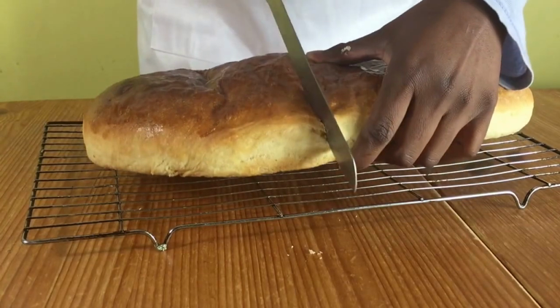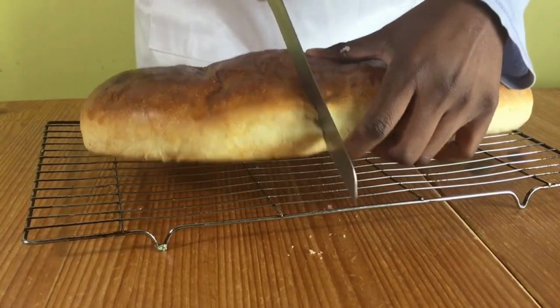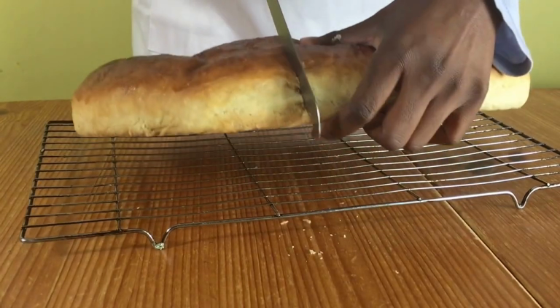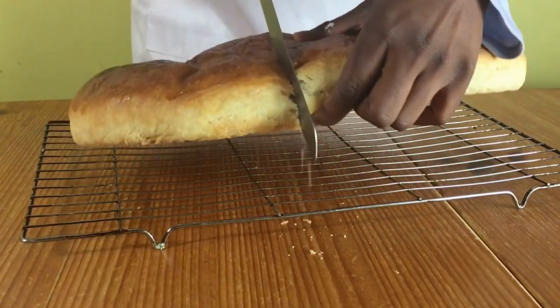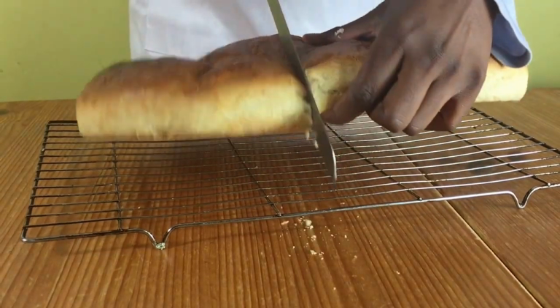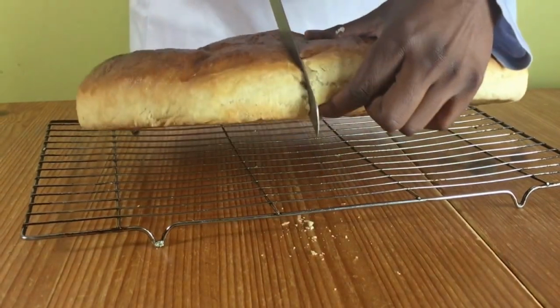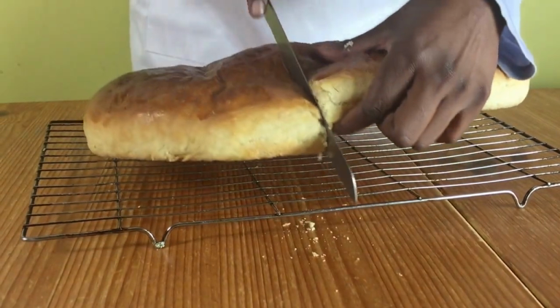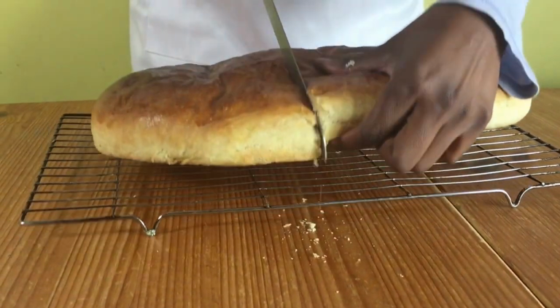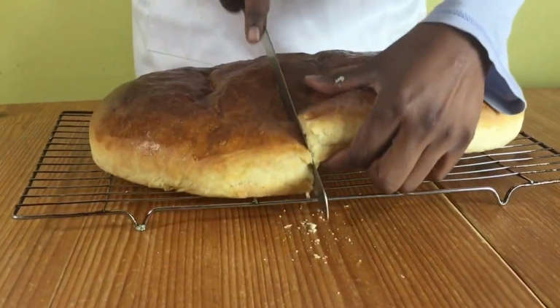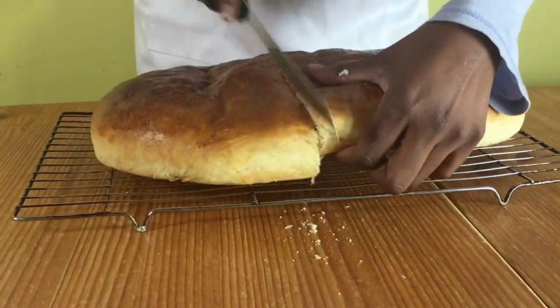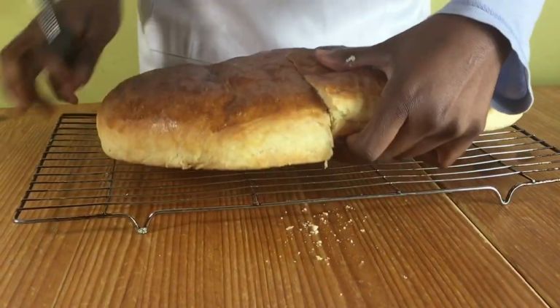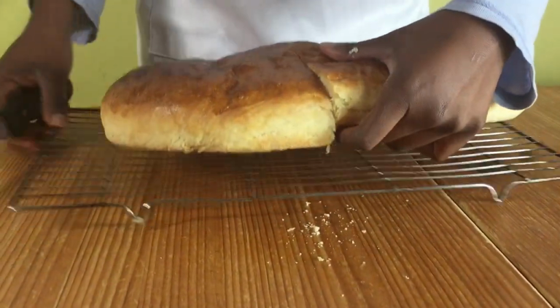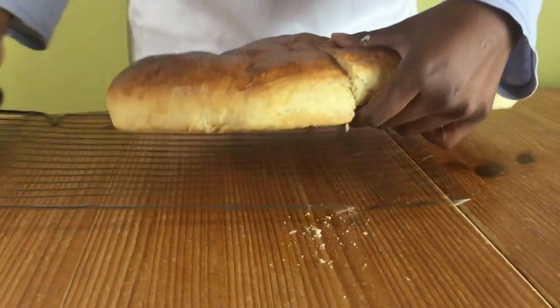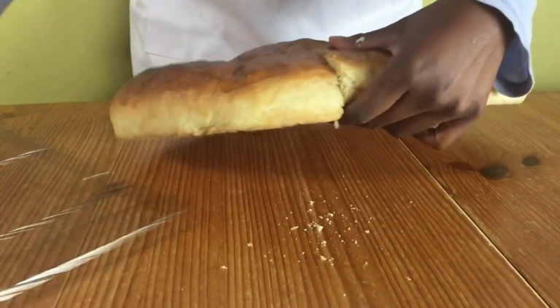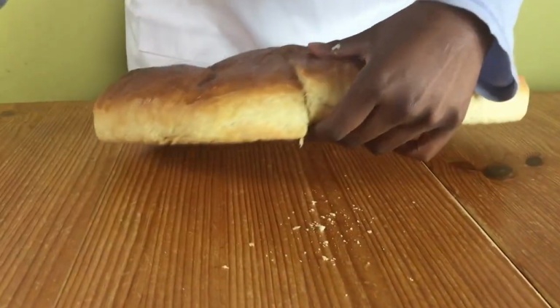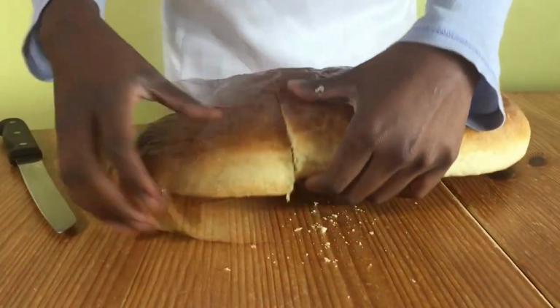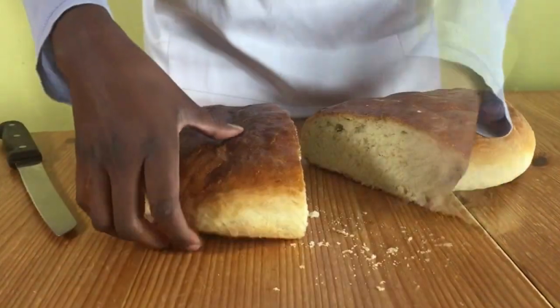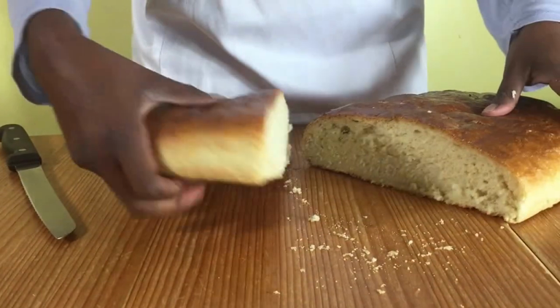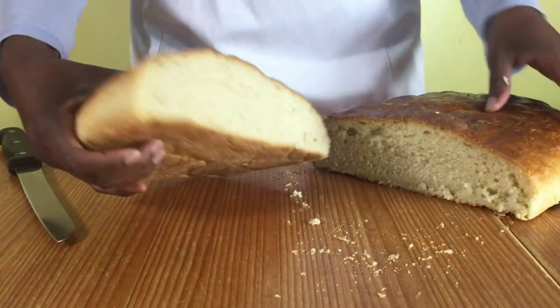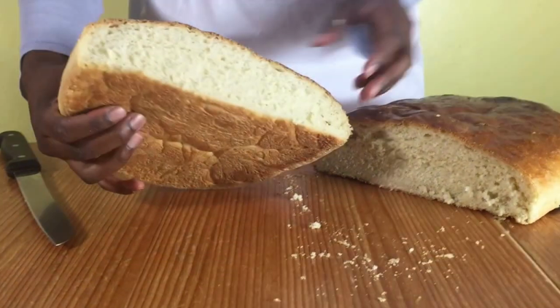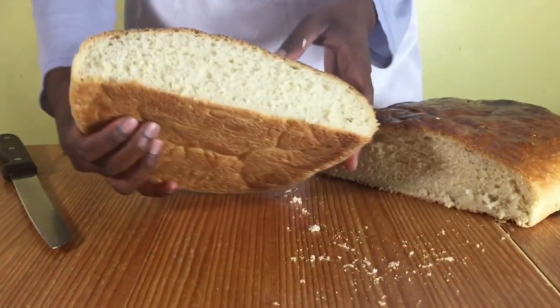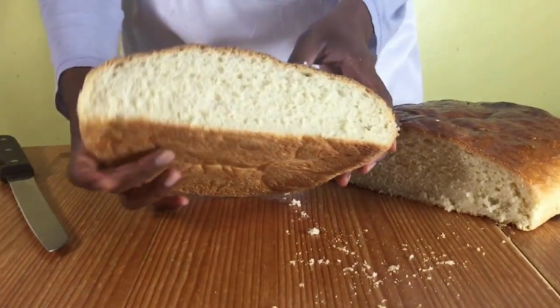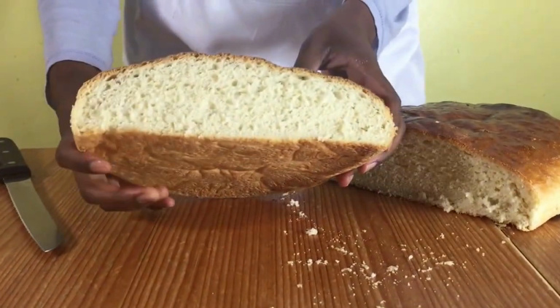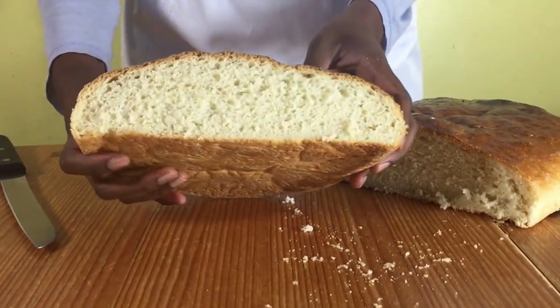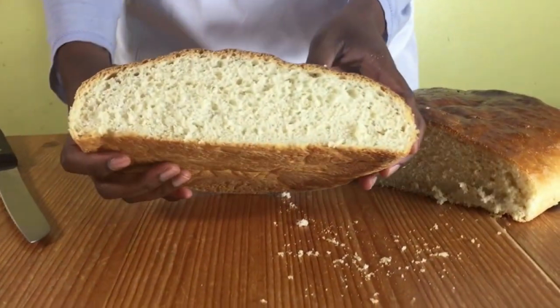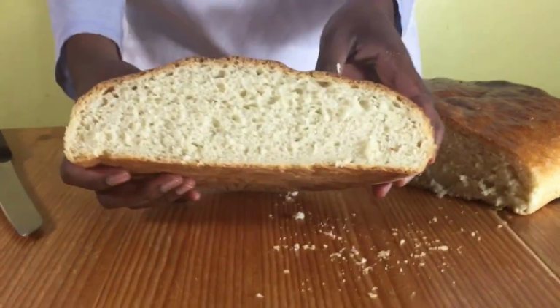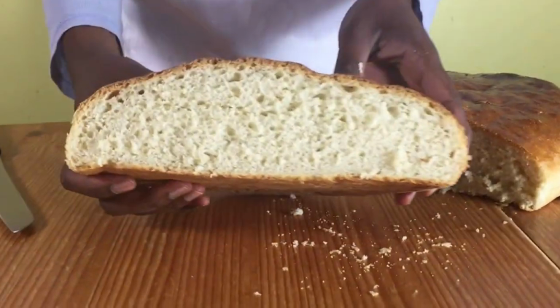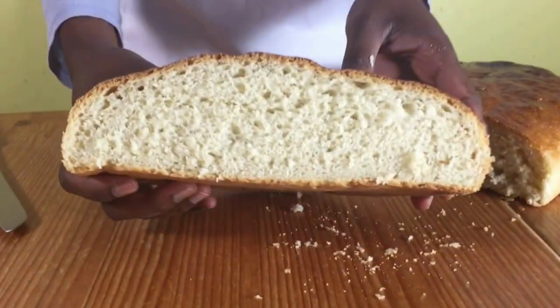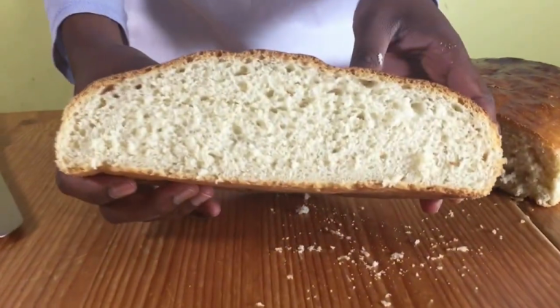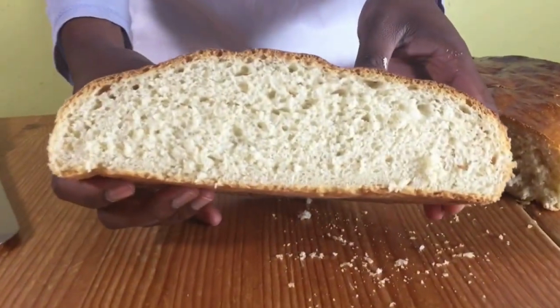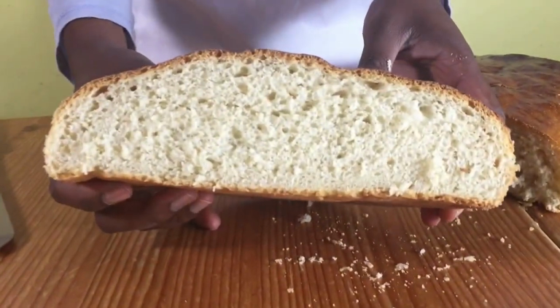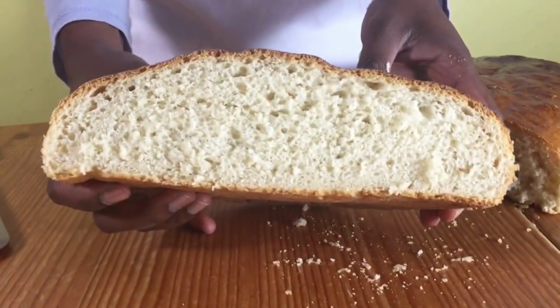Remove from the oven and let it cool completely, then cut it open to reveal this lovely inside. Thanks for watching and see you again soon.